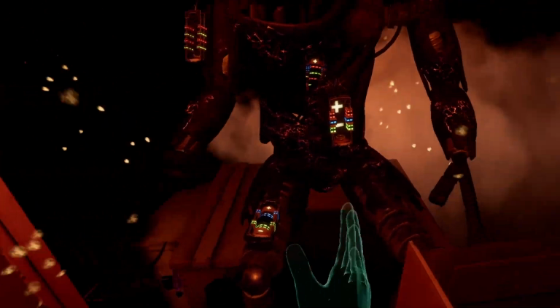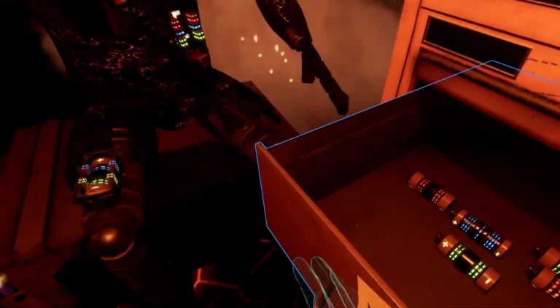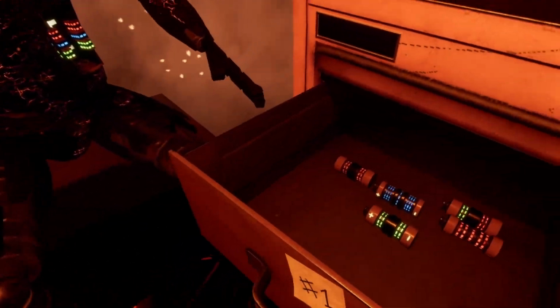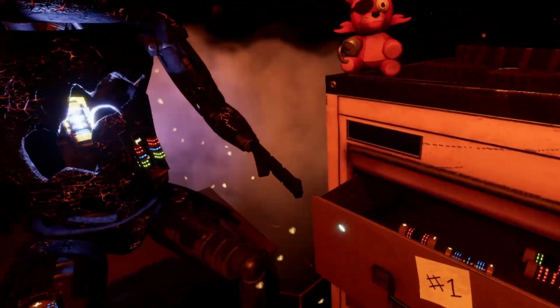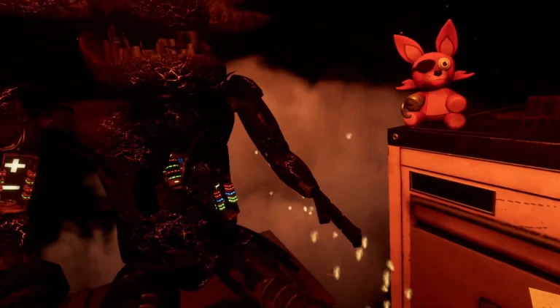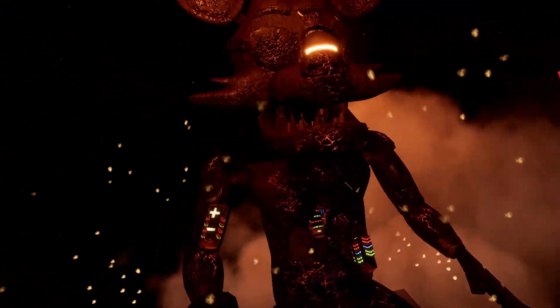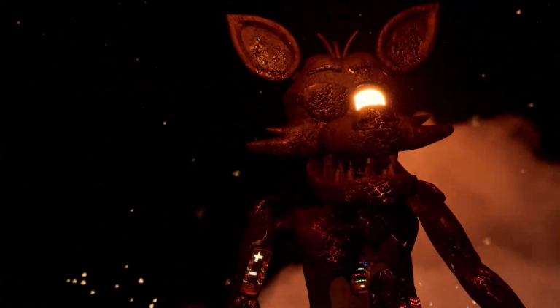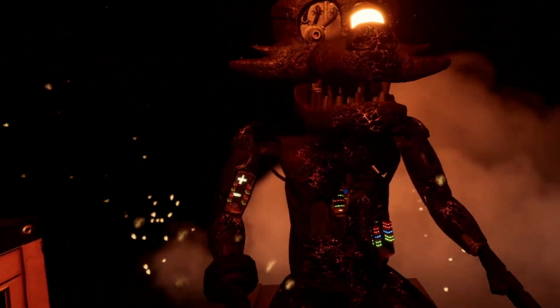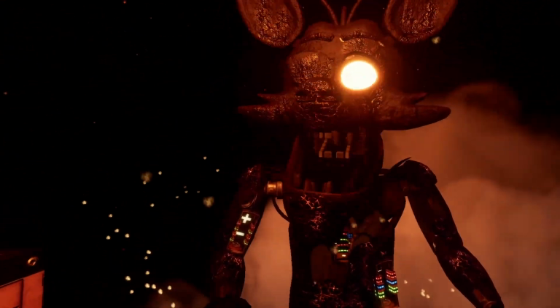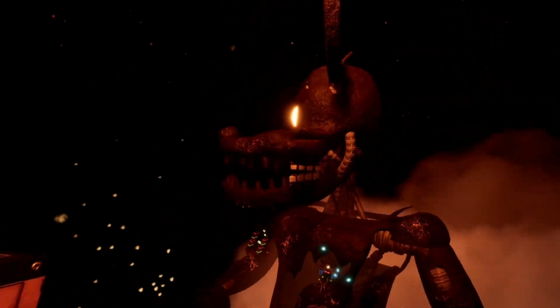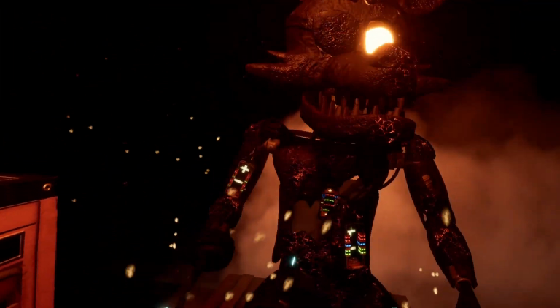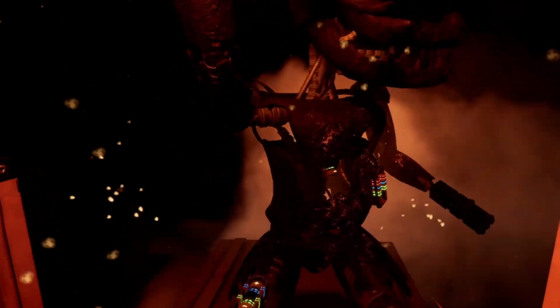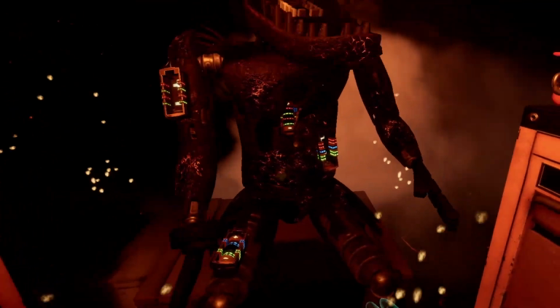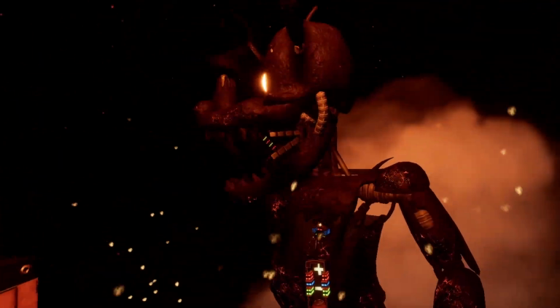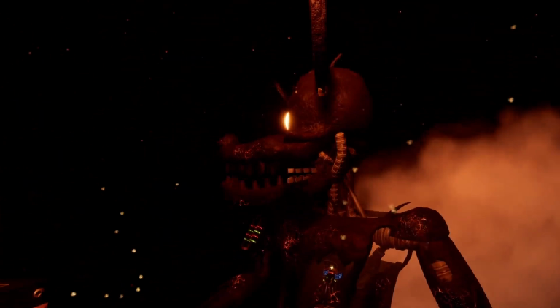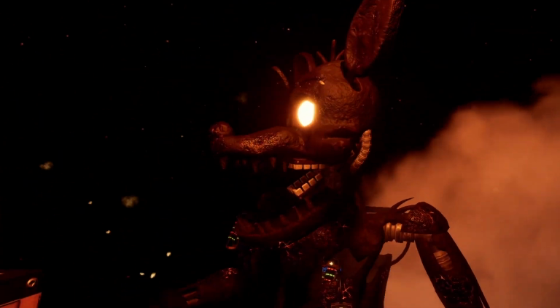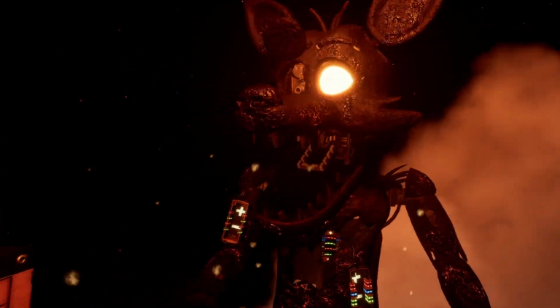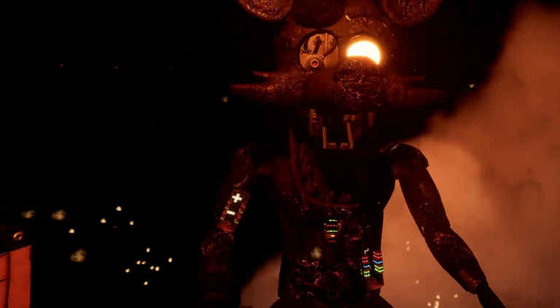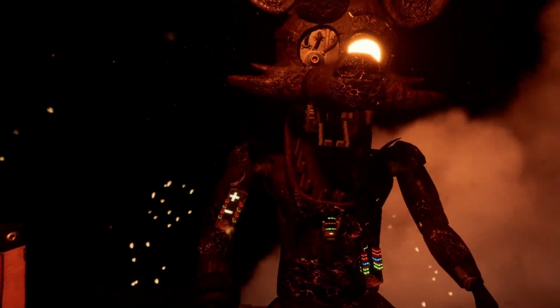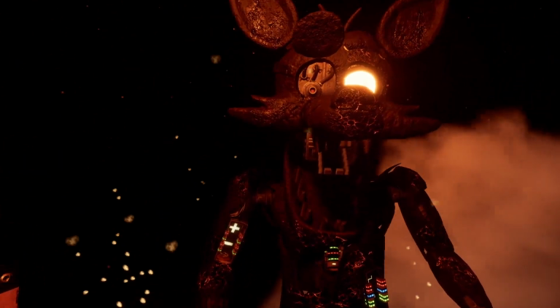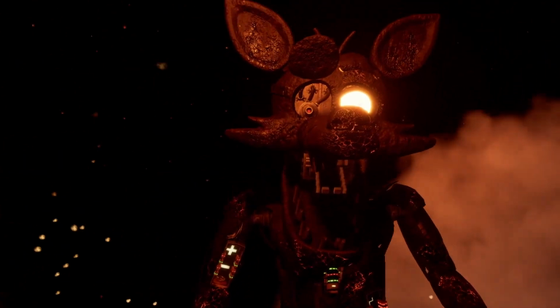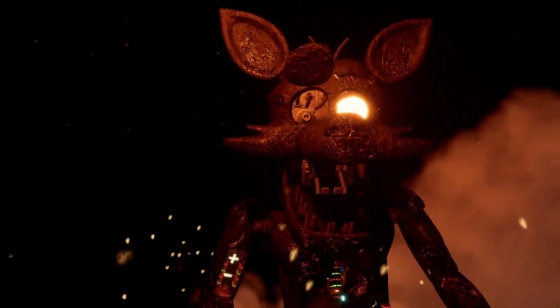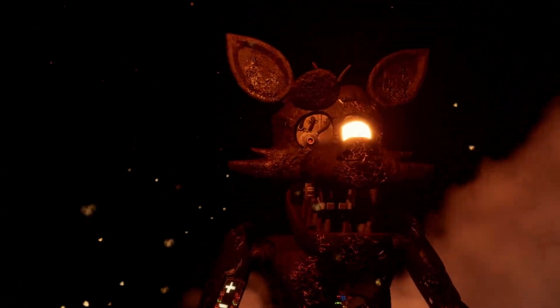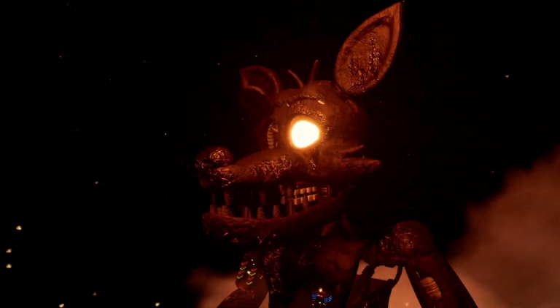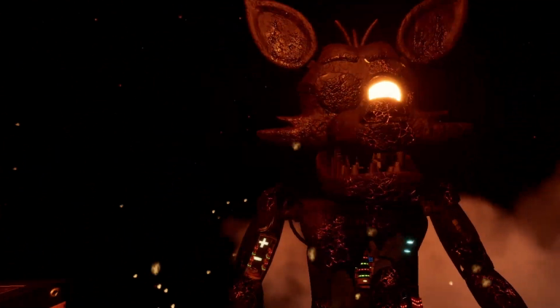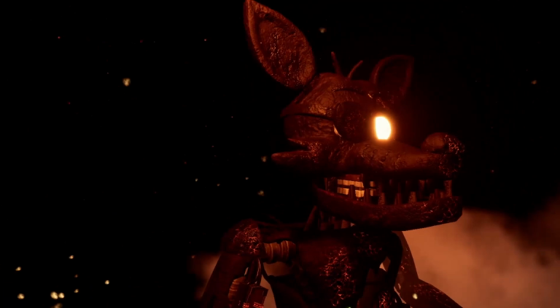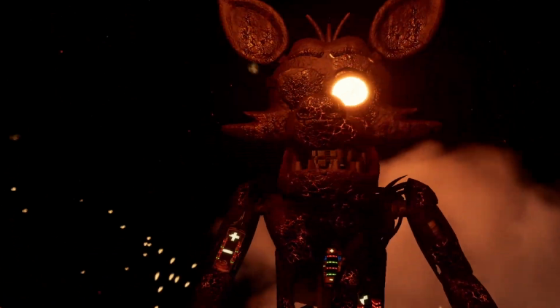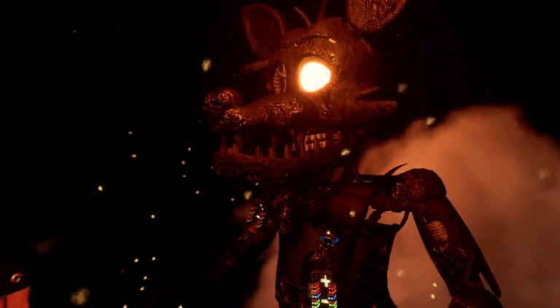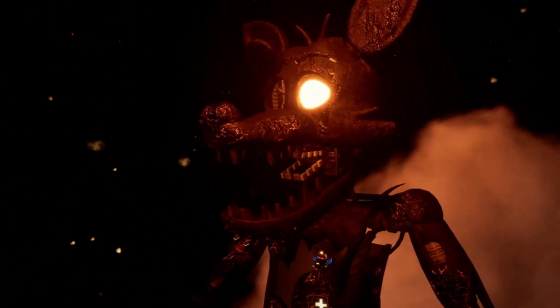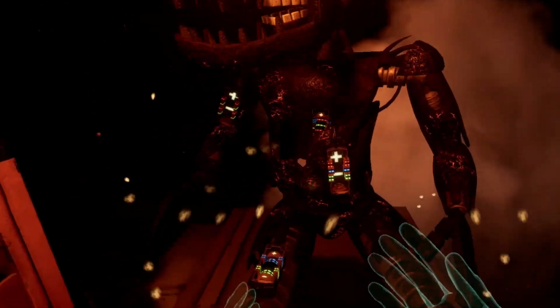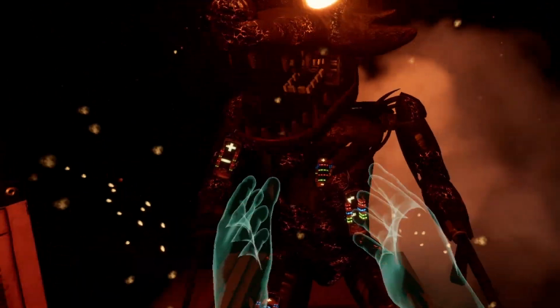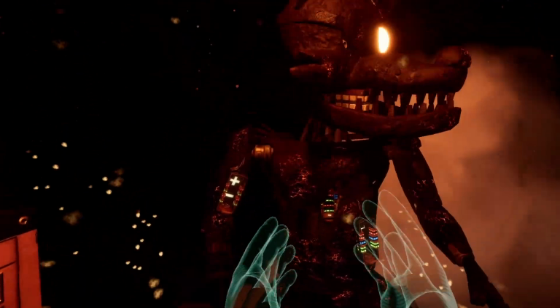There we go. Good job, Foxy. I'm glad you can control those, man. Oh, I'm watching you. Just me and you, just me, bro. I'm watching this guy.